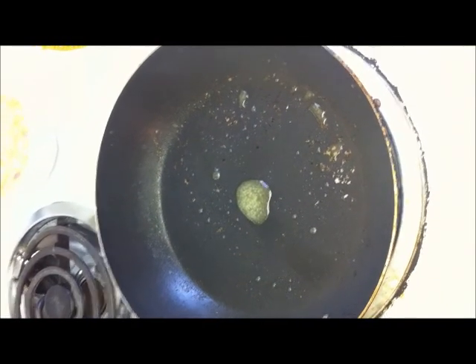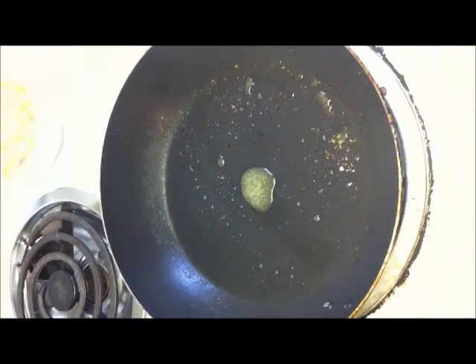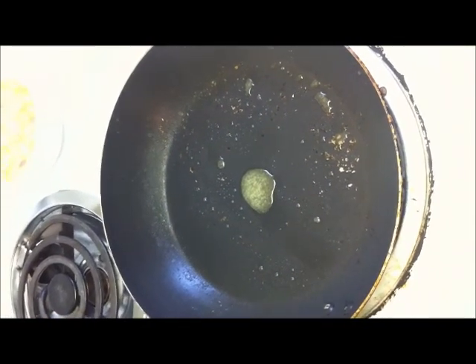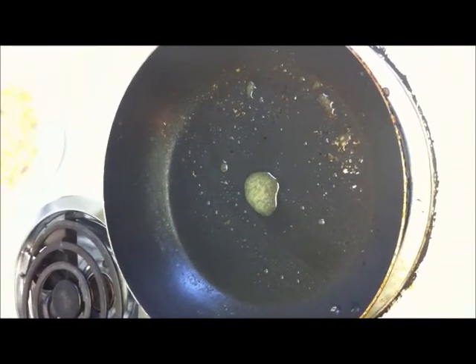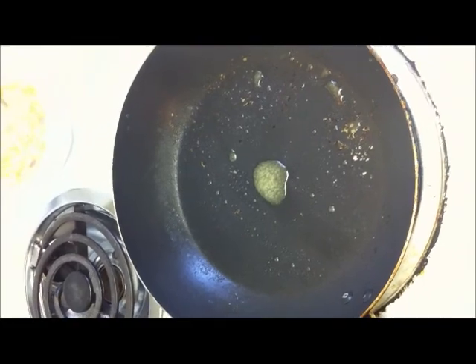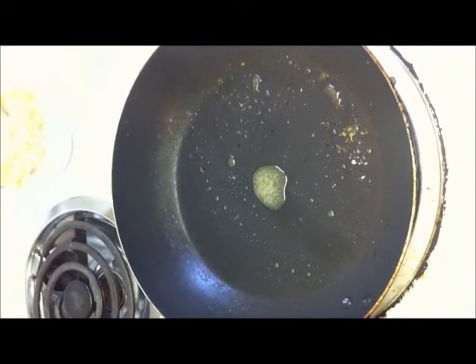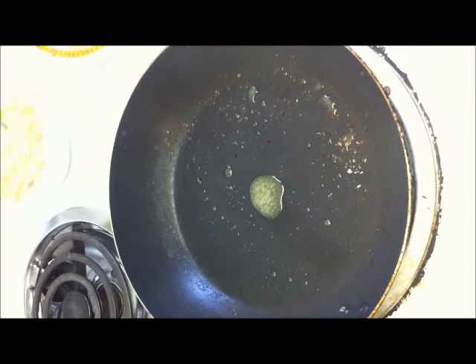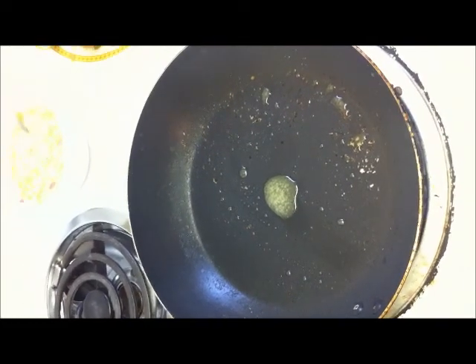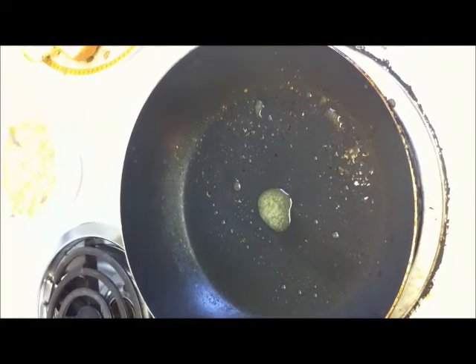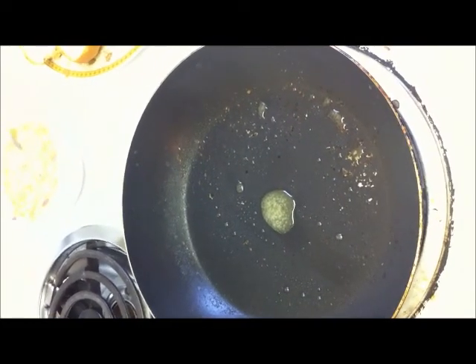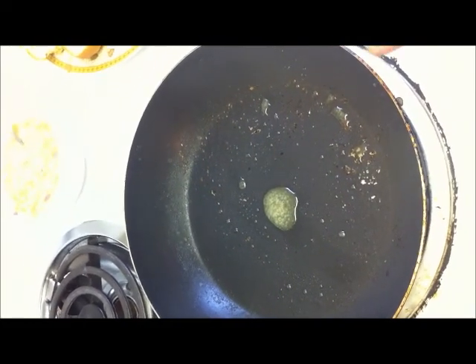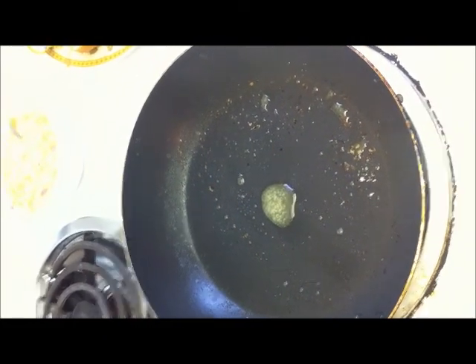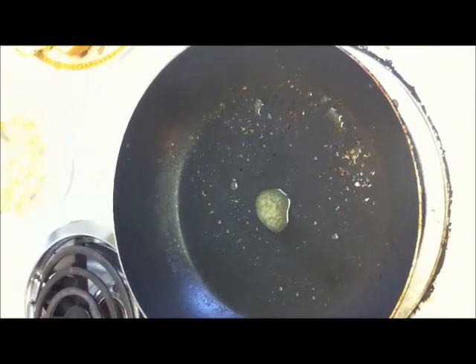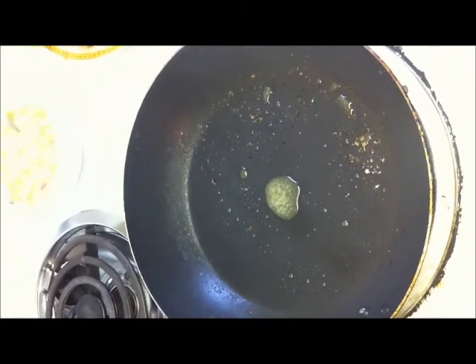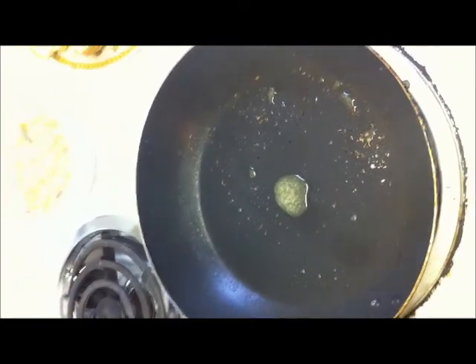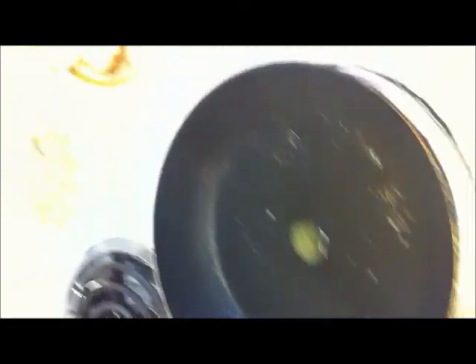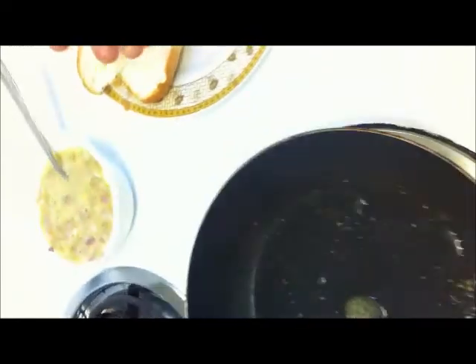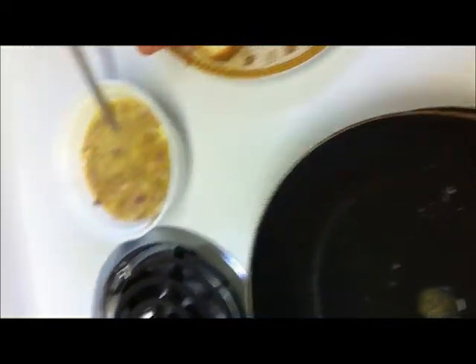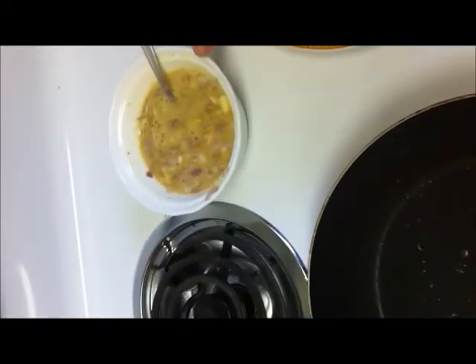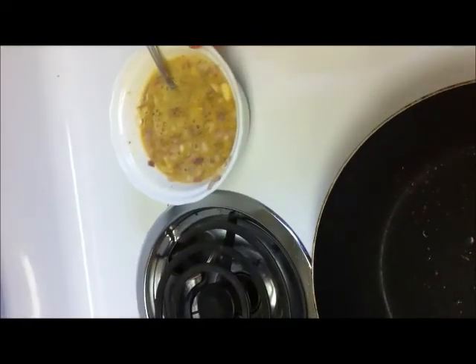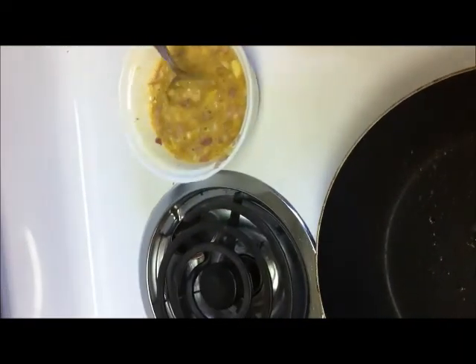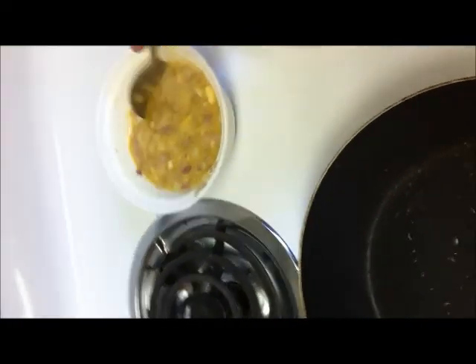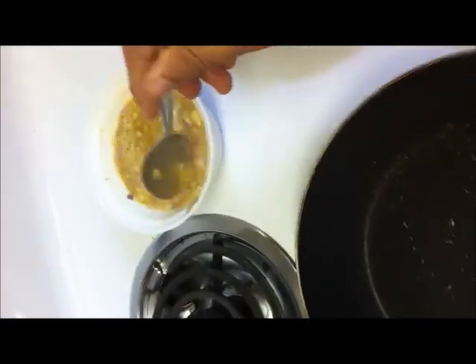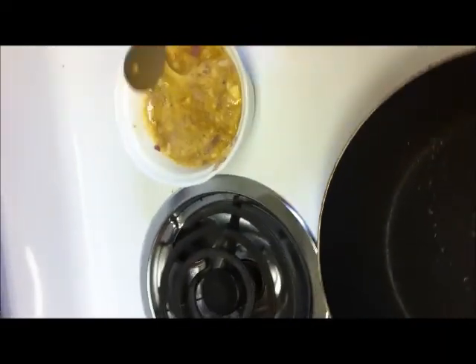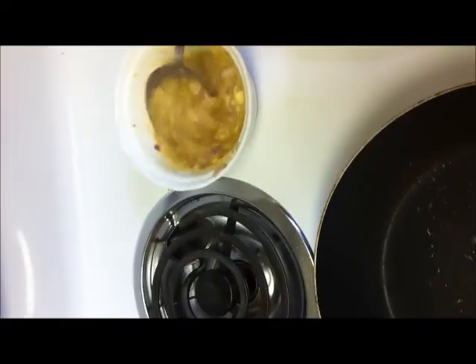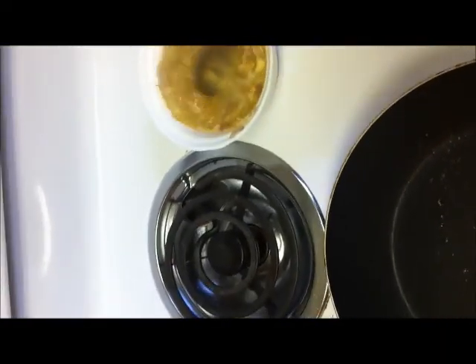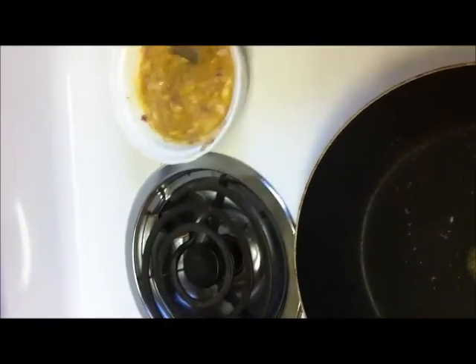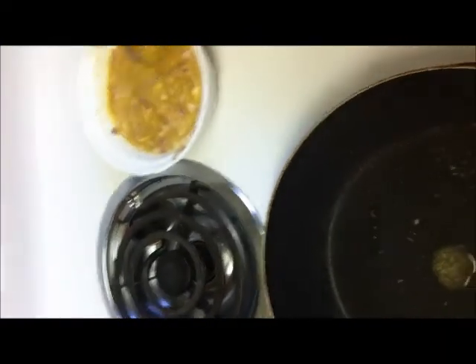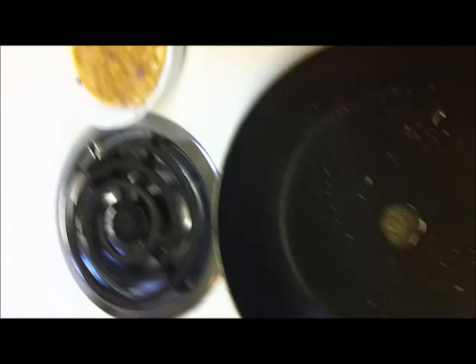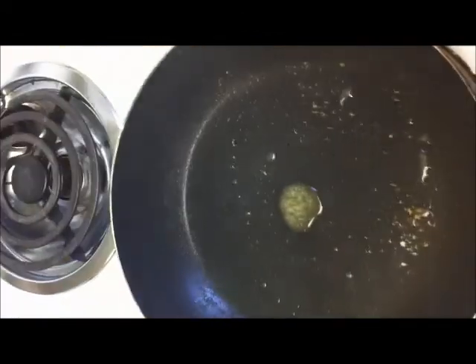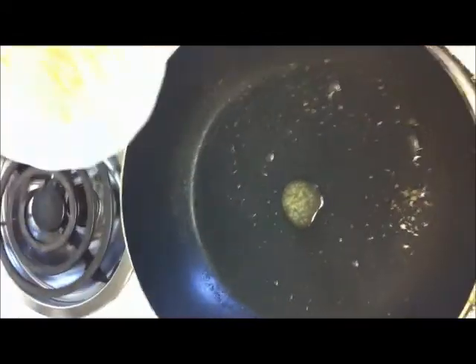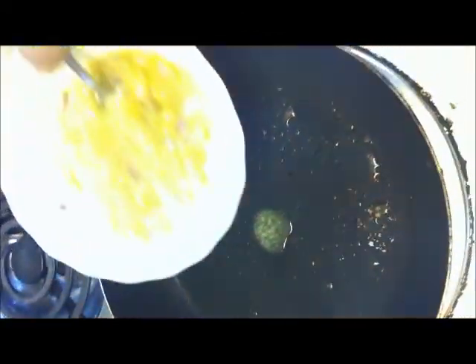I have kept the pan and poured some butter or oil, then mixed the egg all up very well and now stir fry it in the pan.